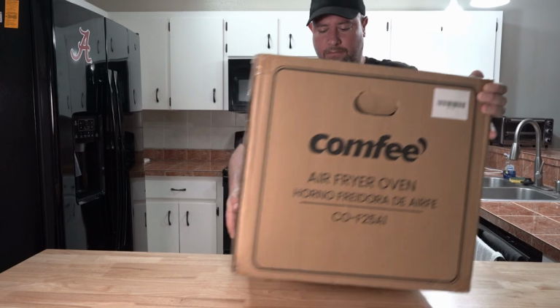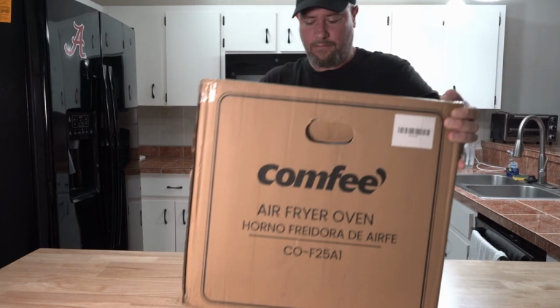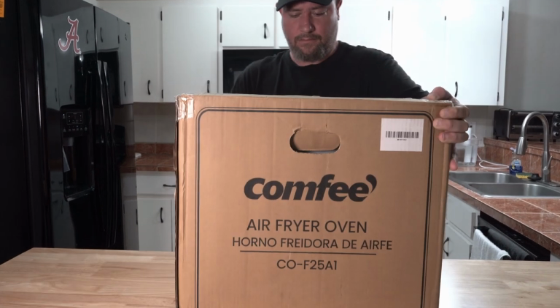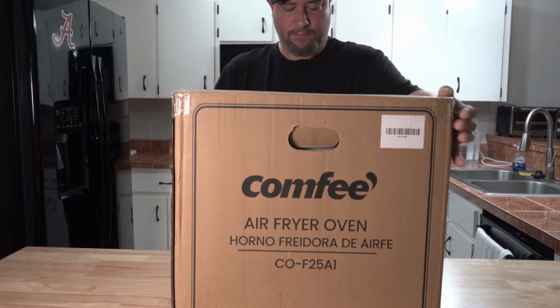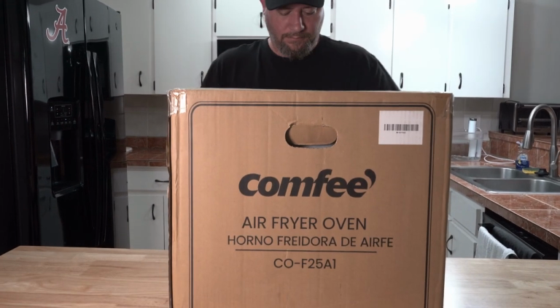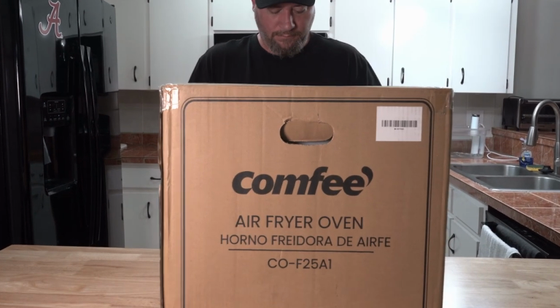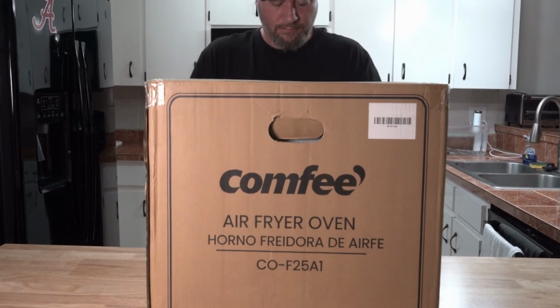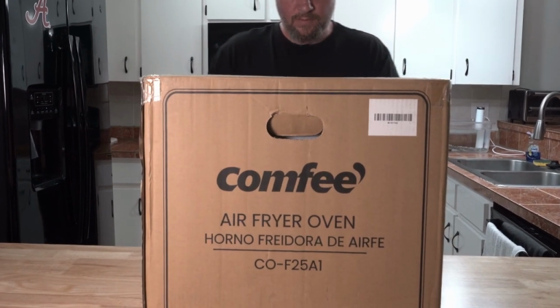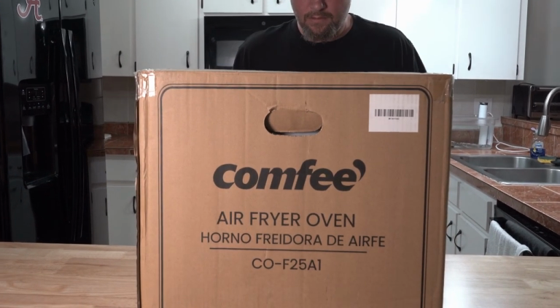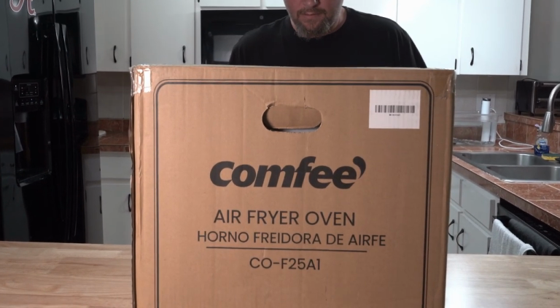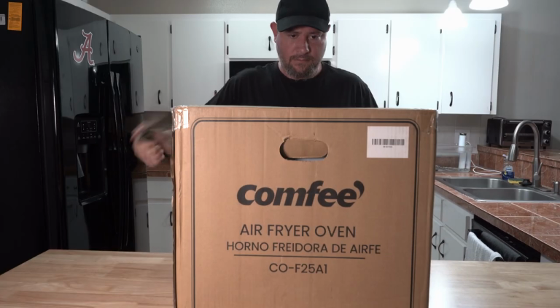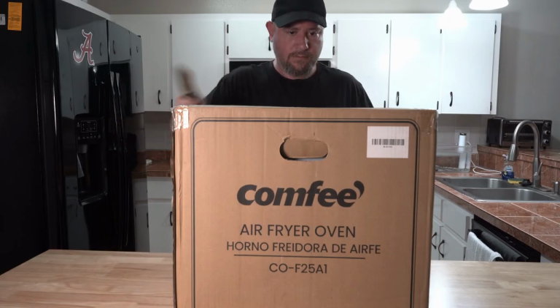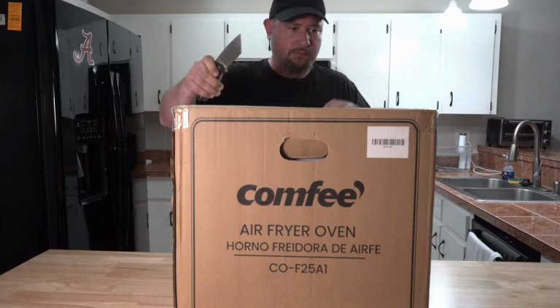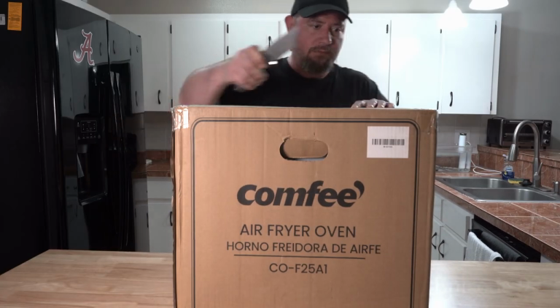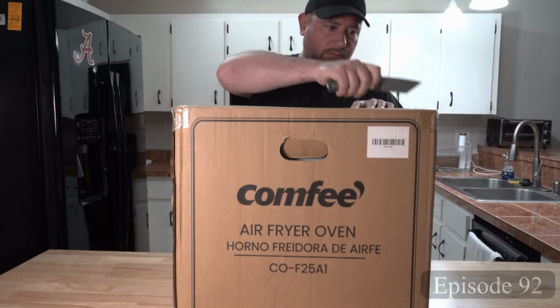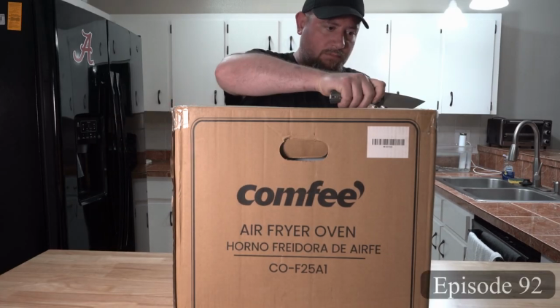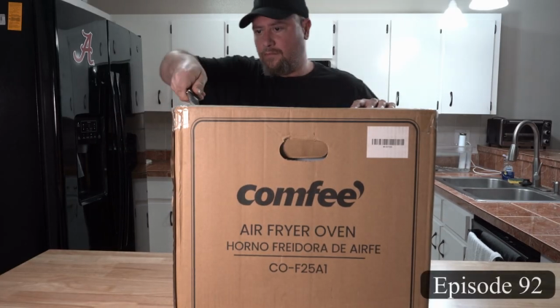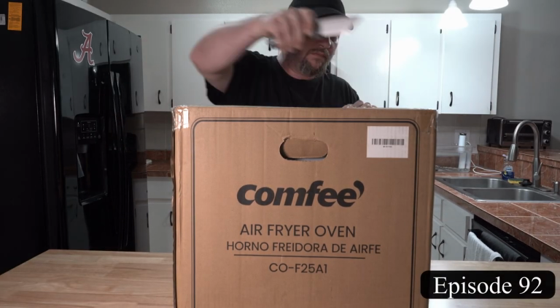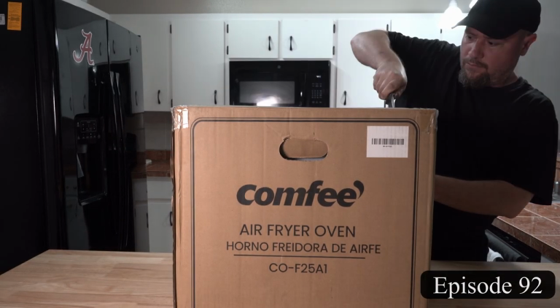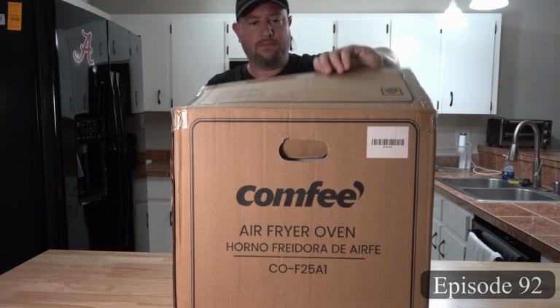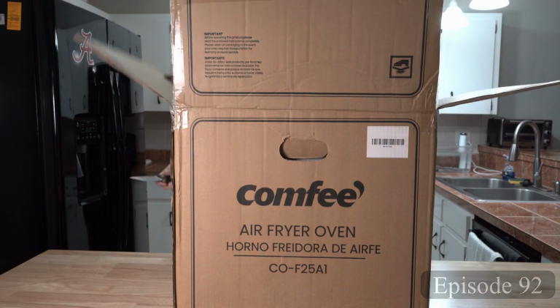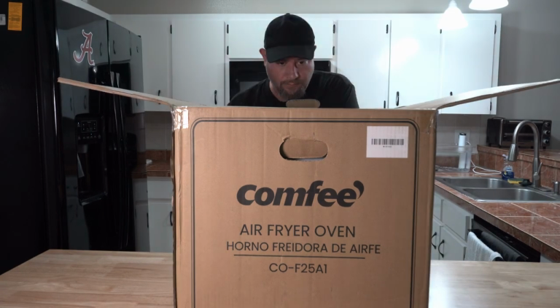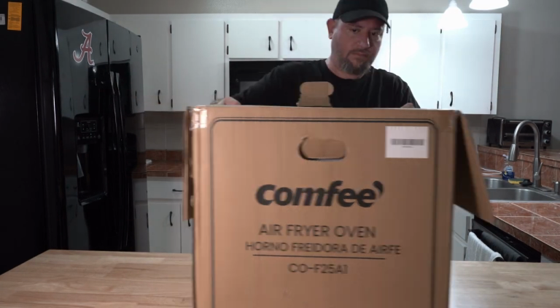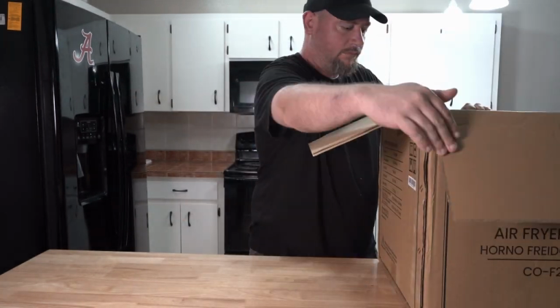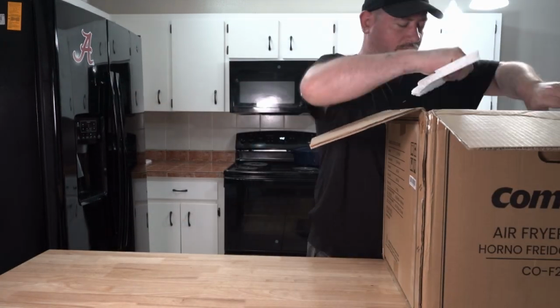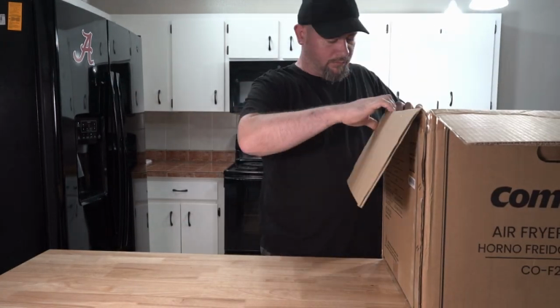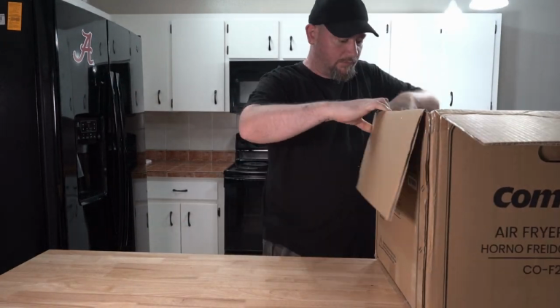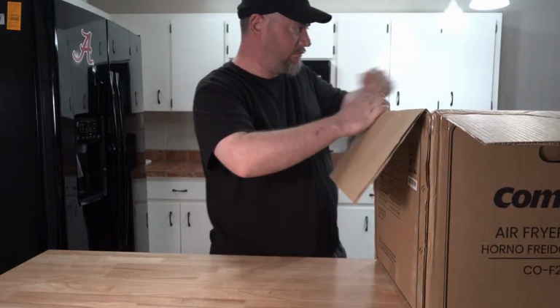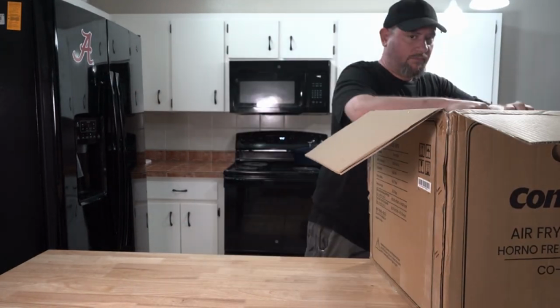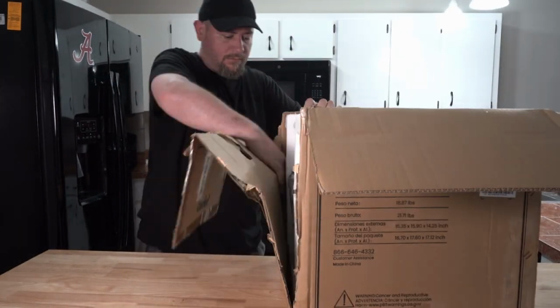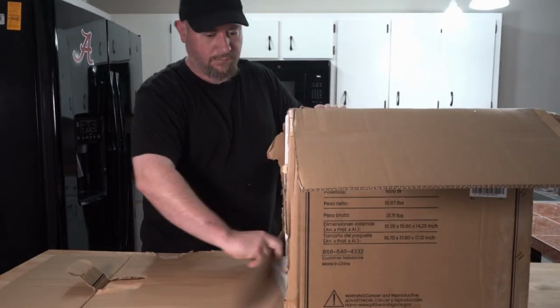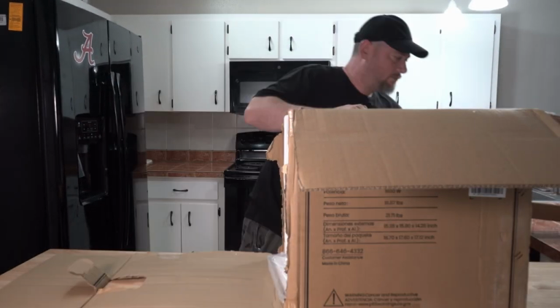Today we have the Comfy Air Fryer Toaster Oven. Comfy reached out to me and asked if I would make a chicken using their oven, and since the product itself seemed awesome, here we are today.